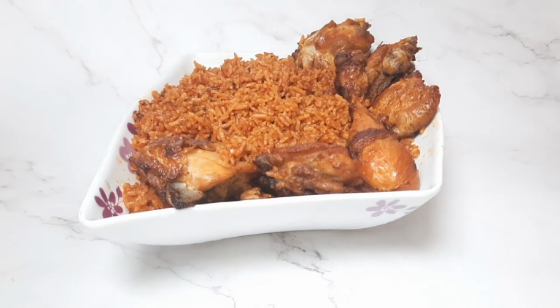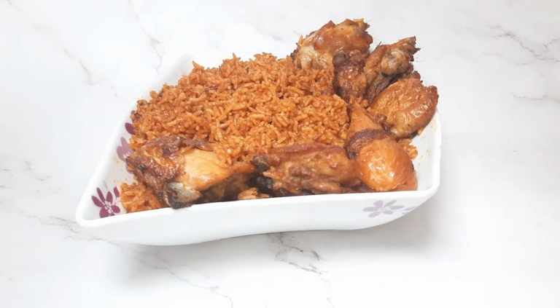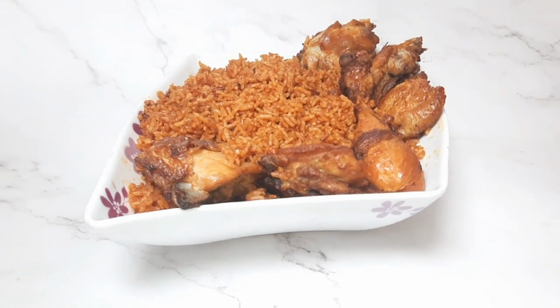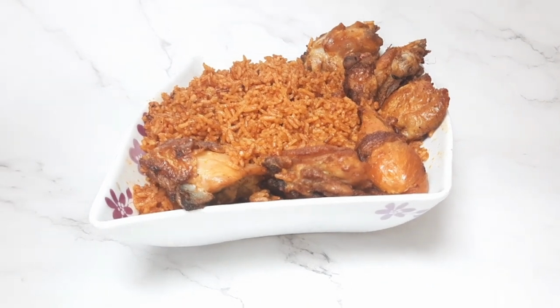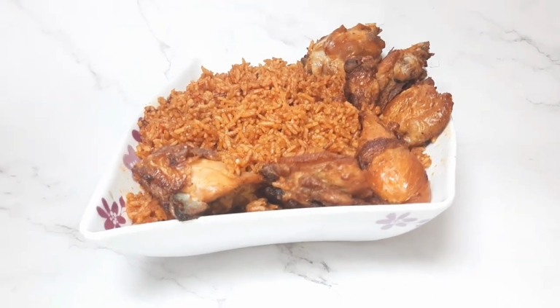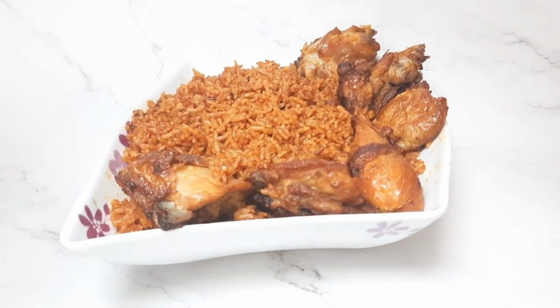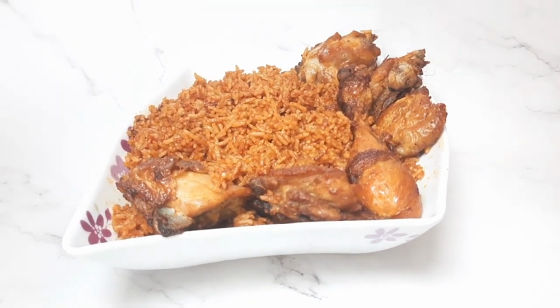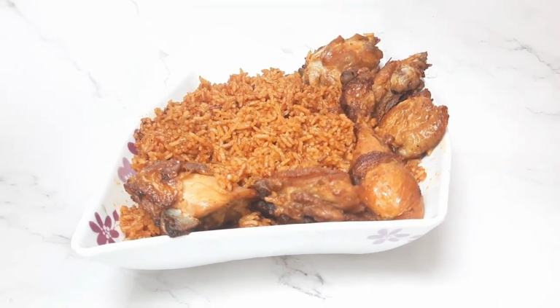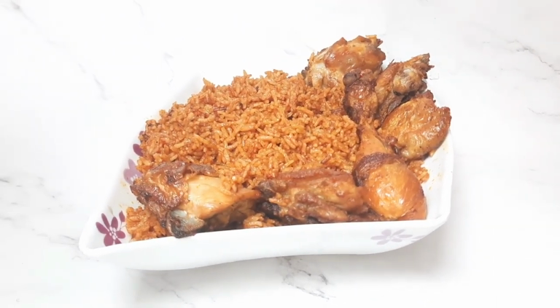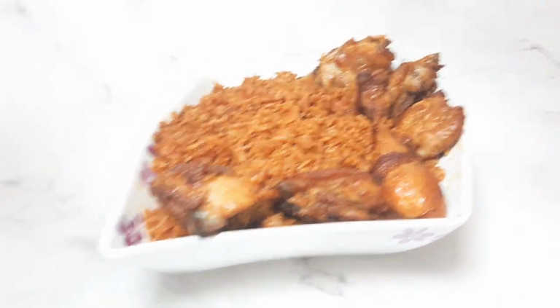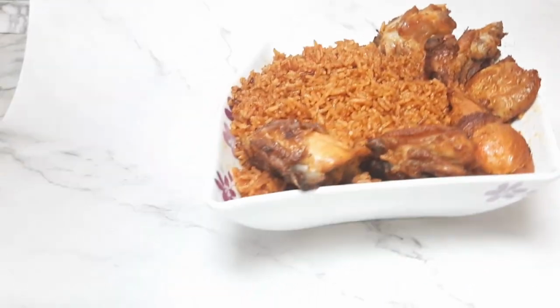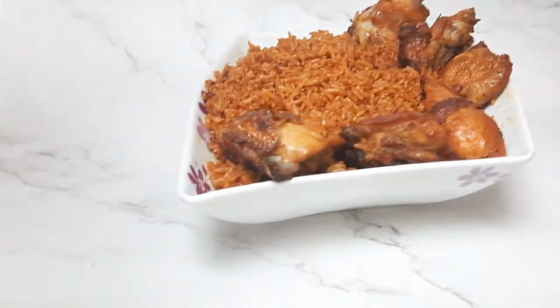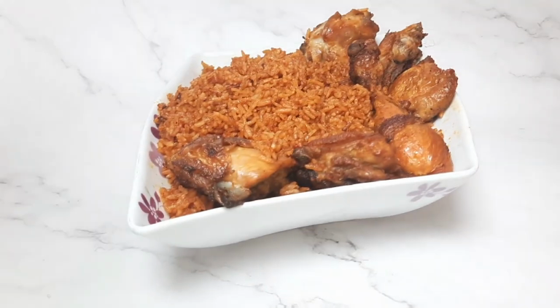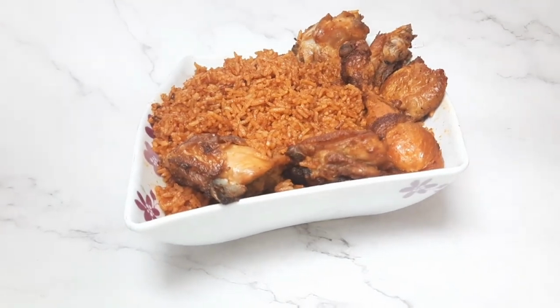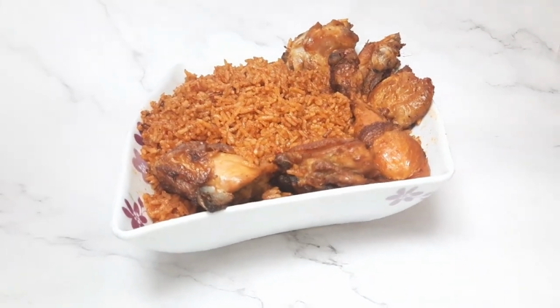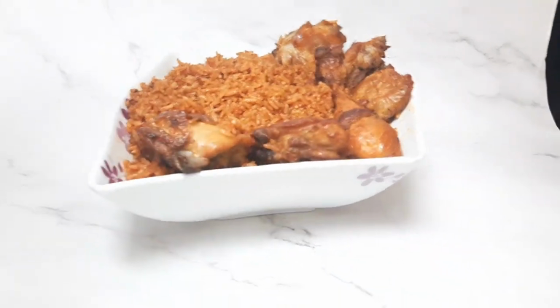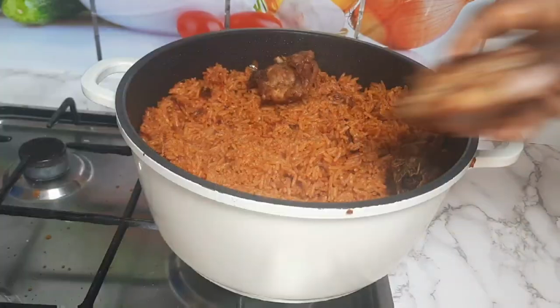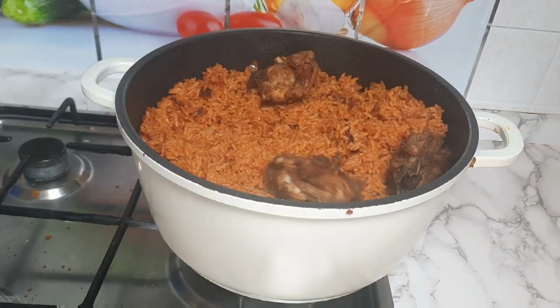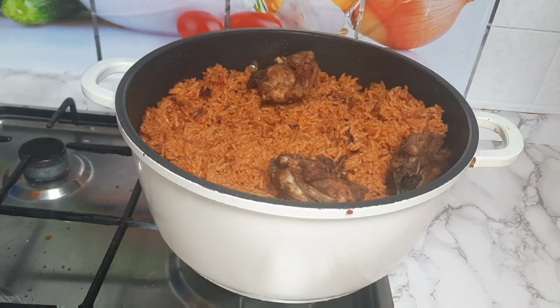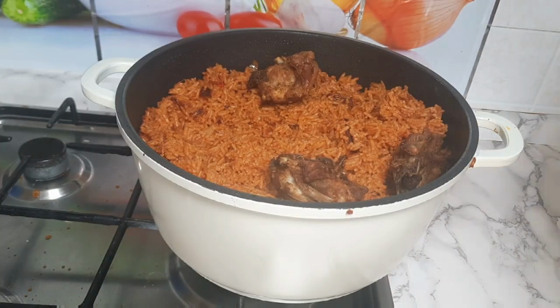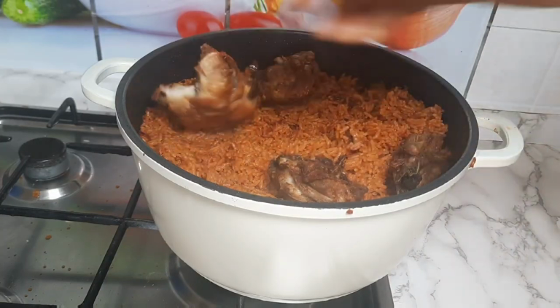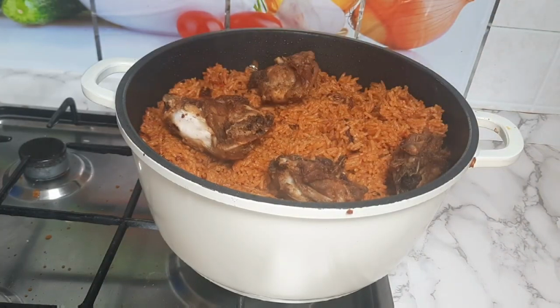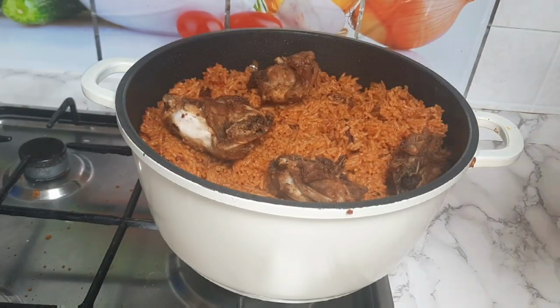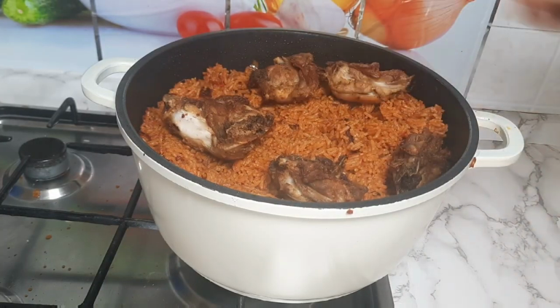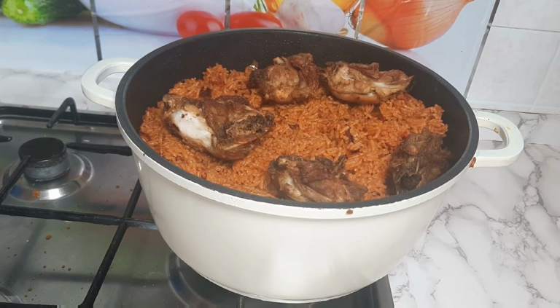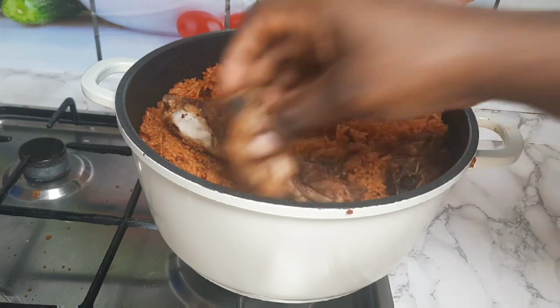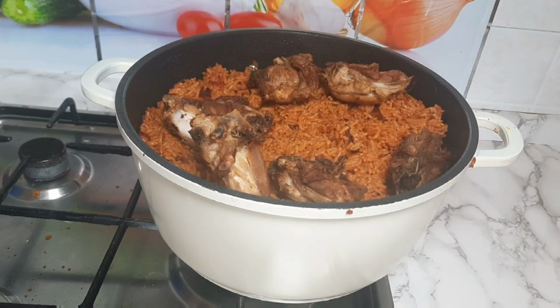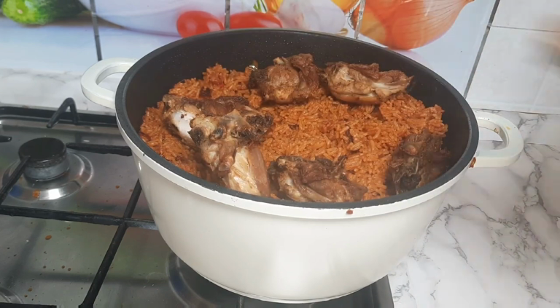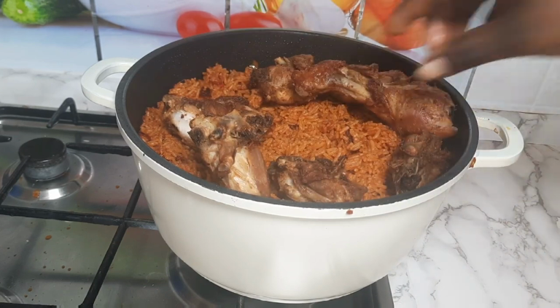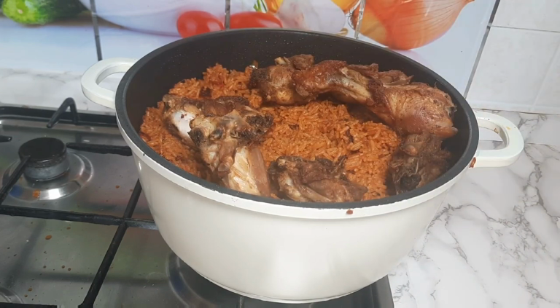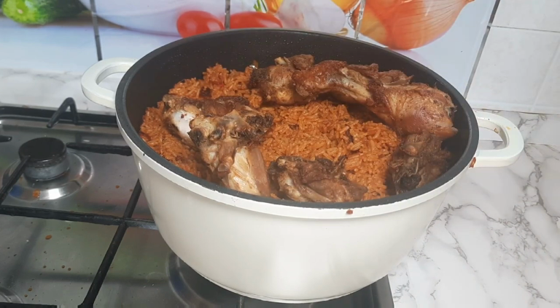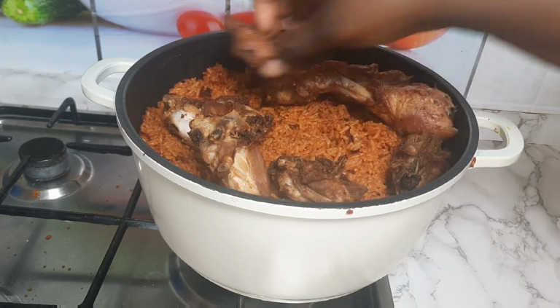Hi guys, welcome back to Limon's Kitchen. Thank you guys for coming back to my kitchen. Today we are going to prepare Ghanaian Jollof — Ghana Jollof.